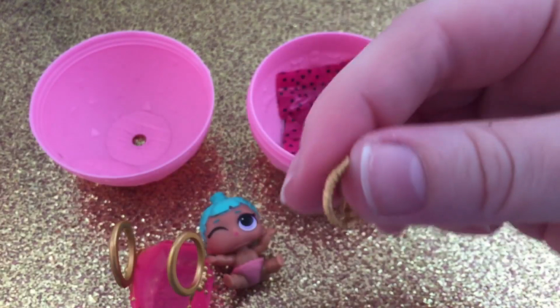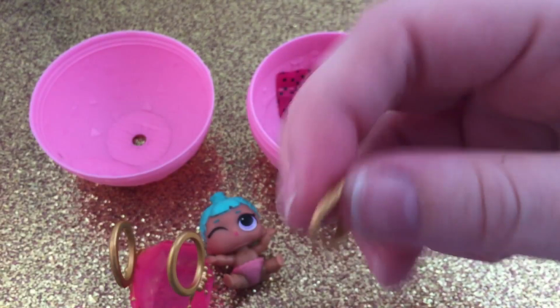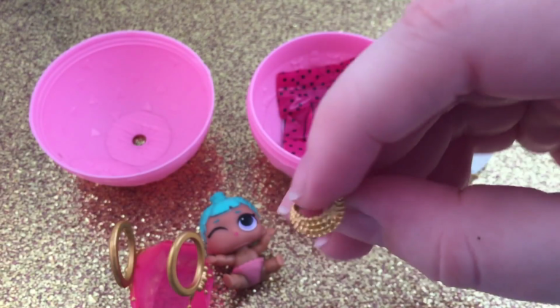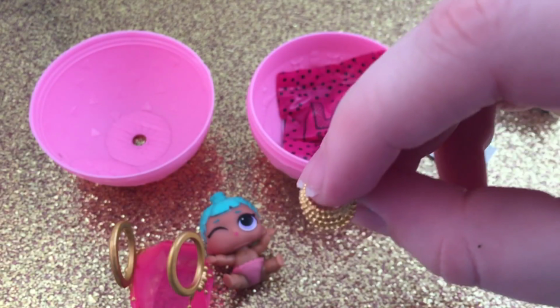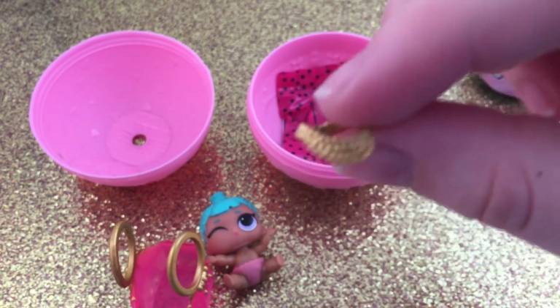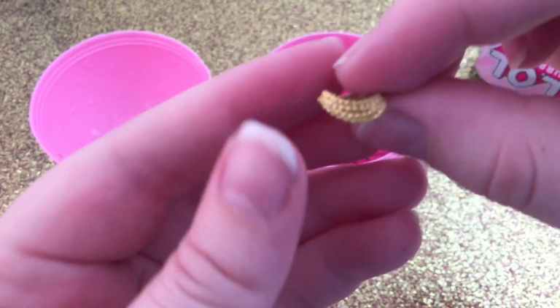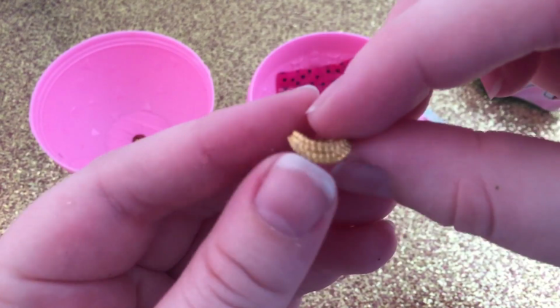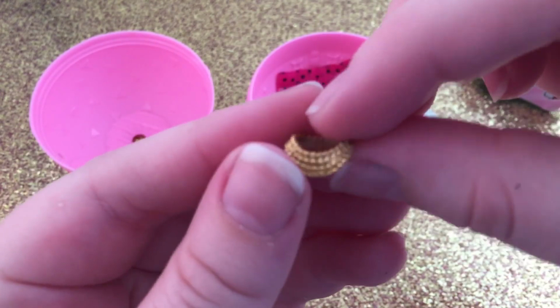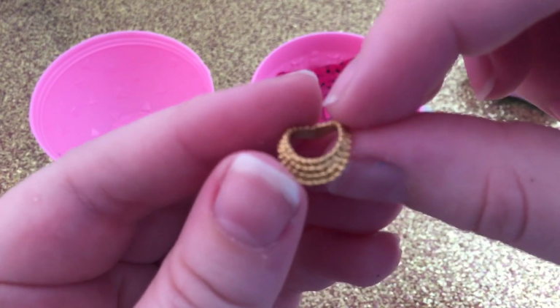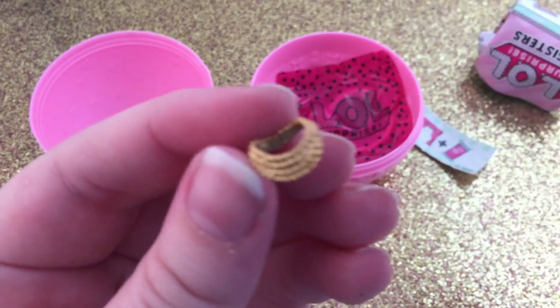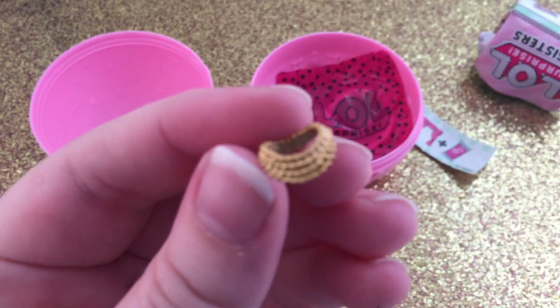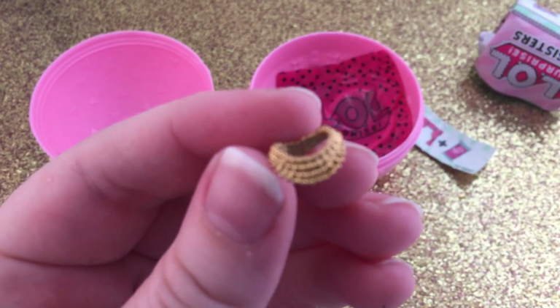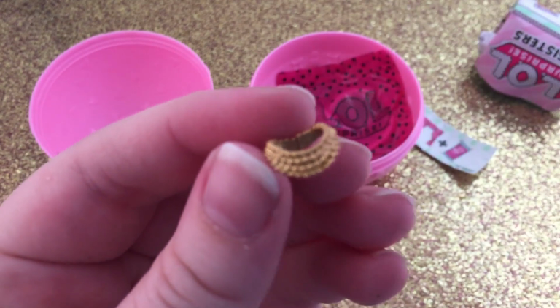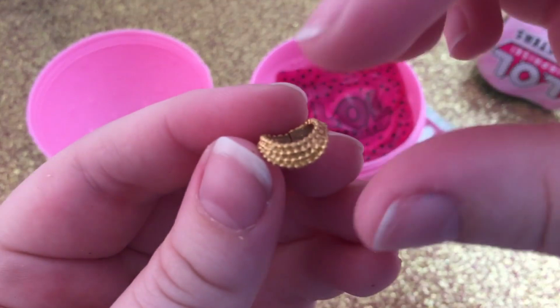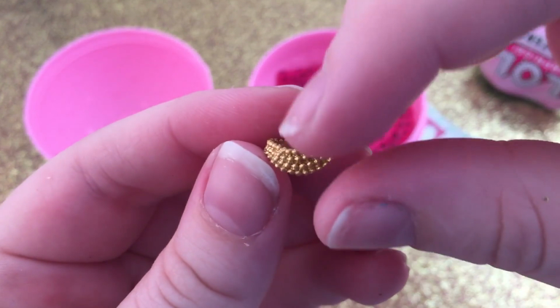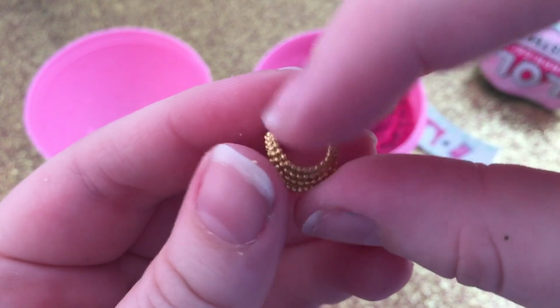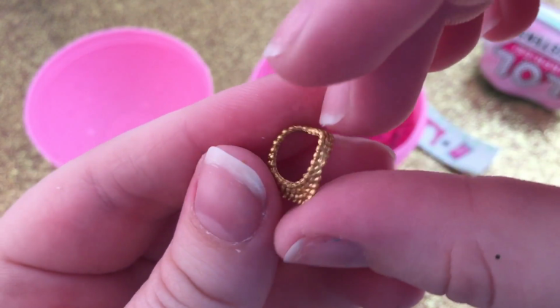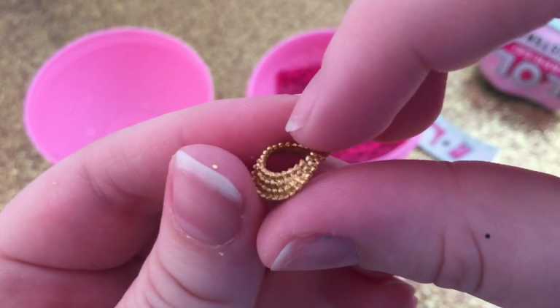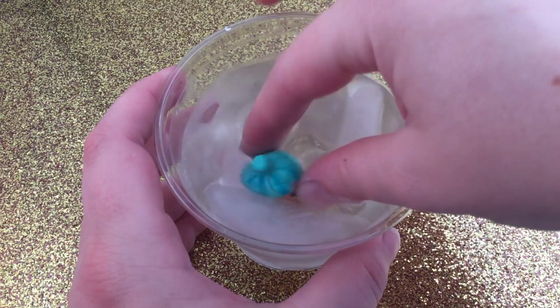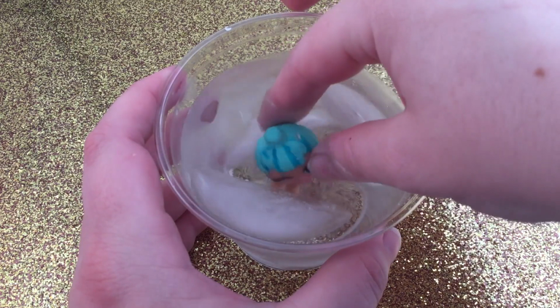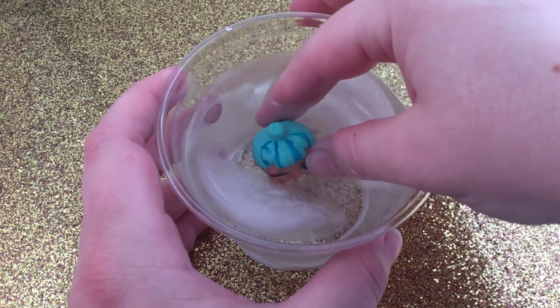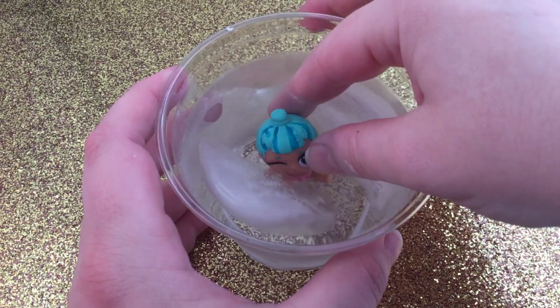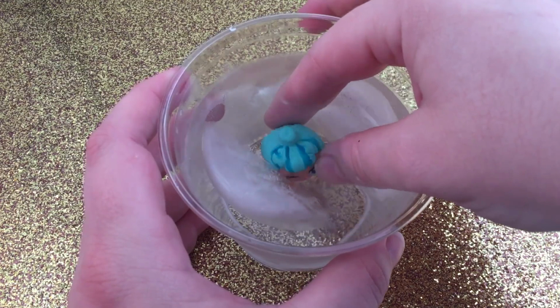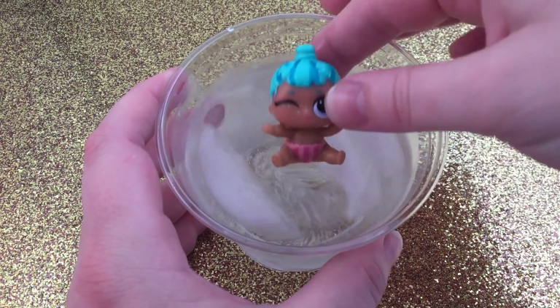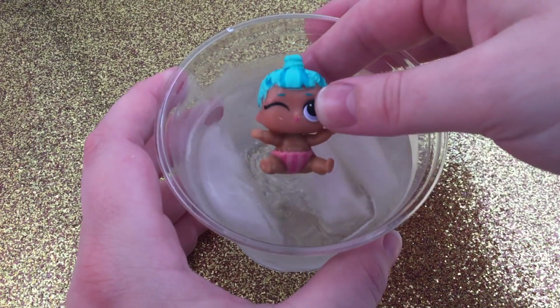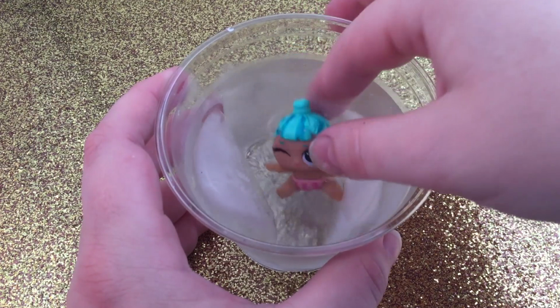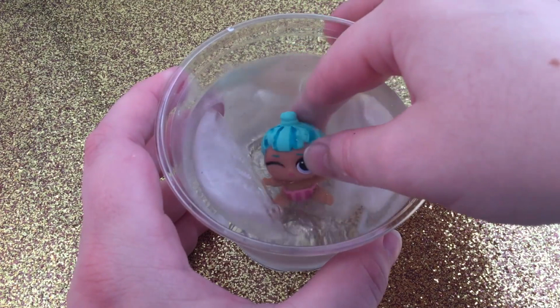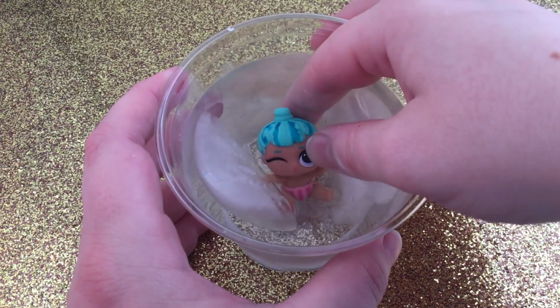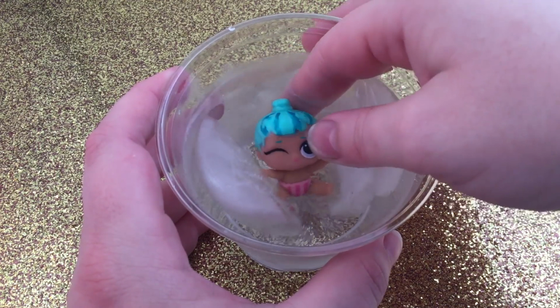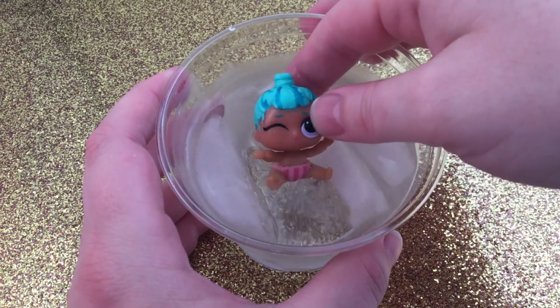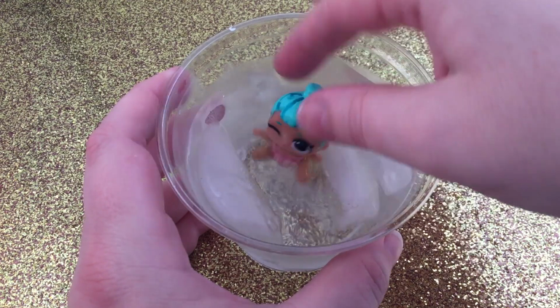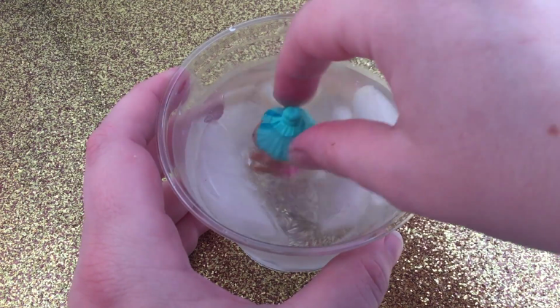We also get a little gold necklace, and it looks like she has some stripes going on on her head and then on her diaper.